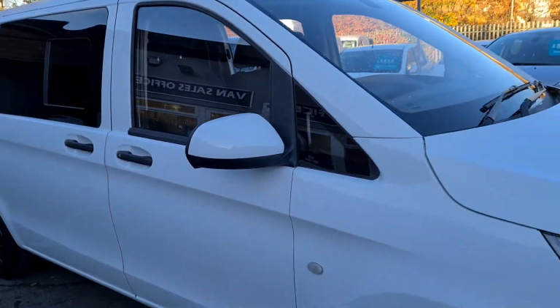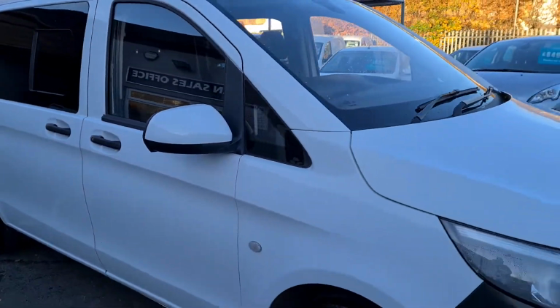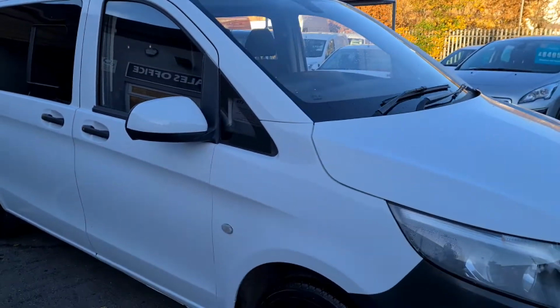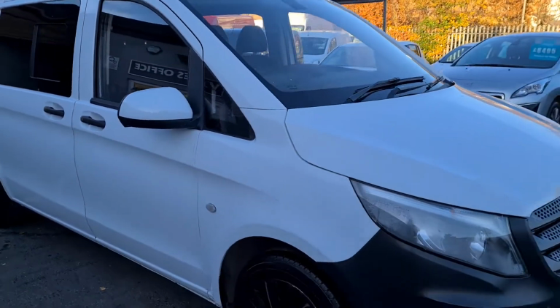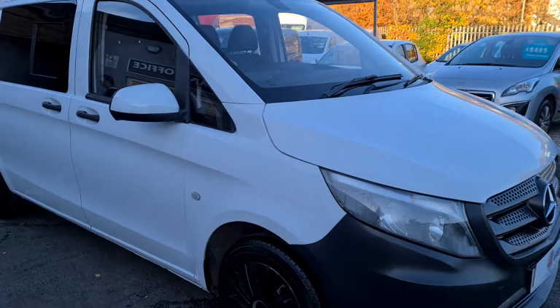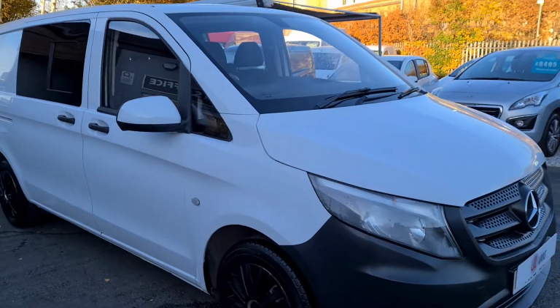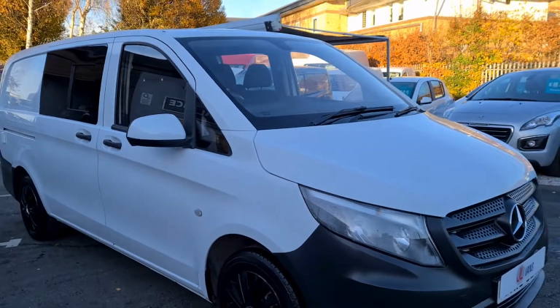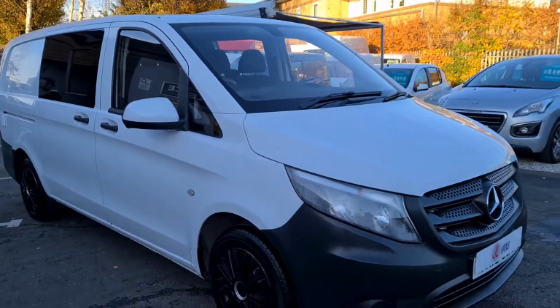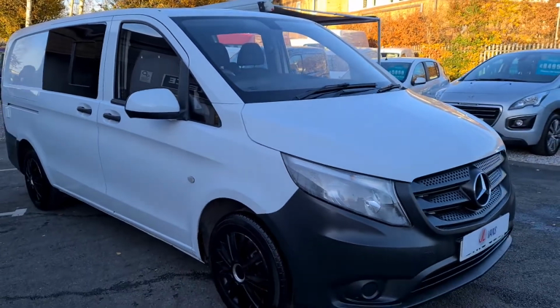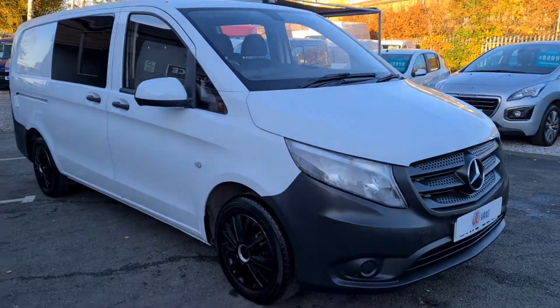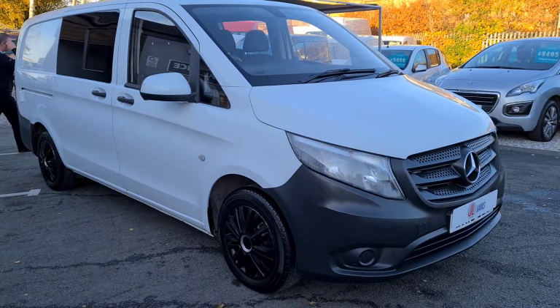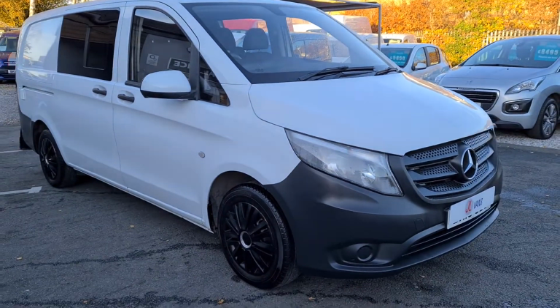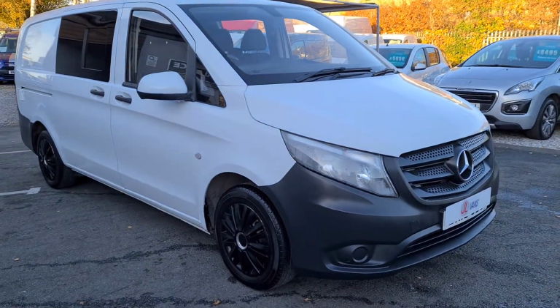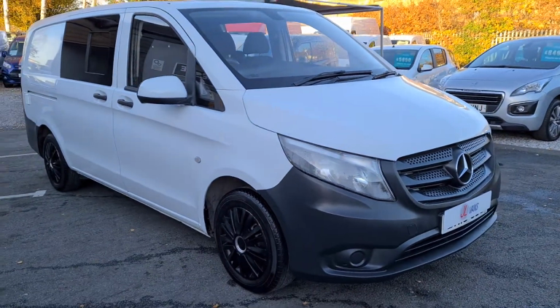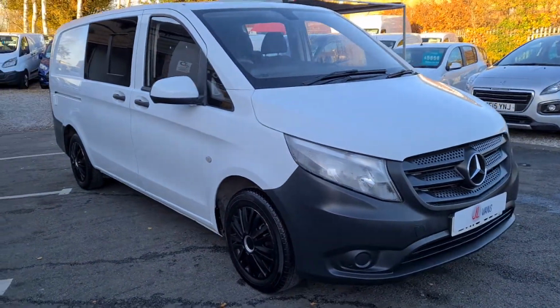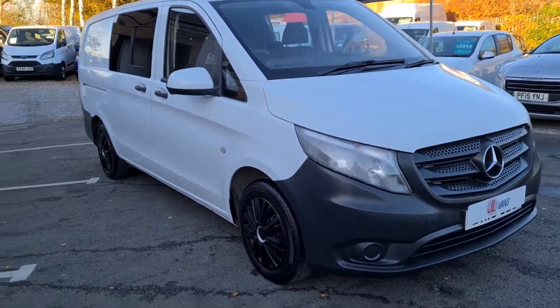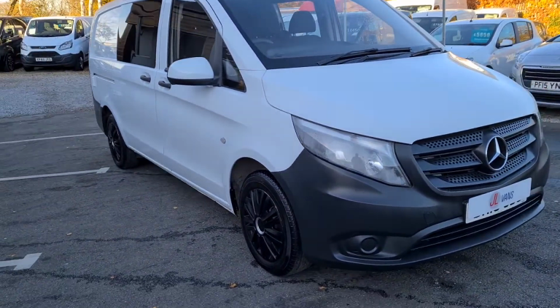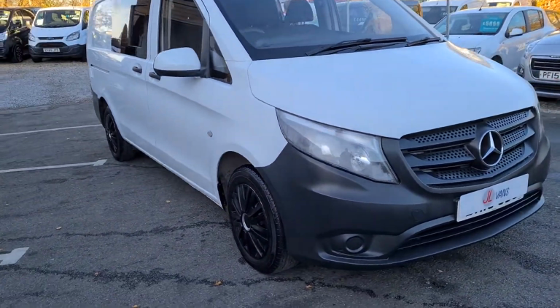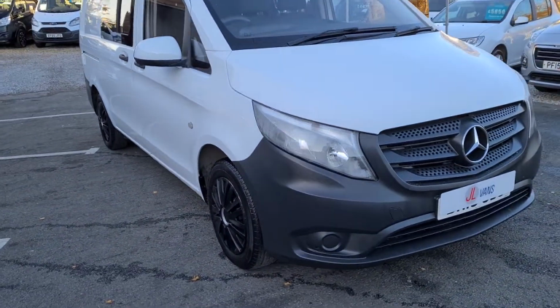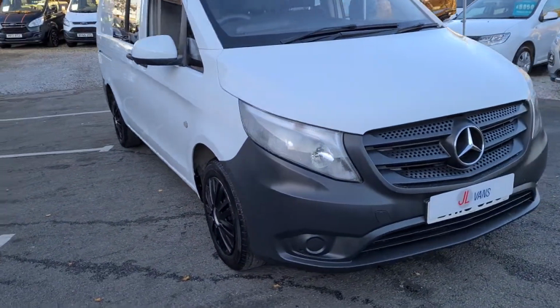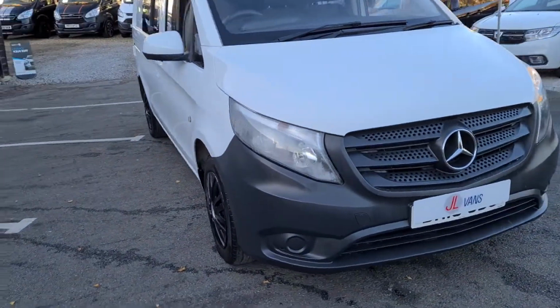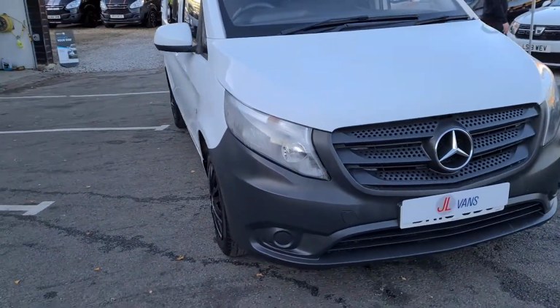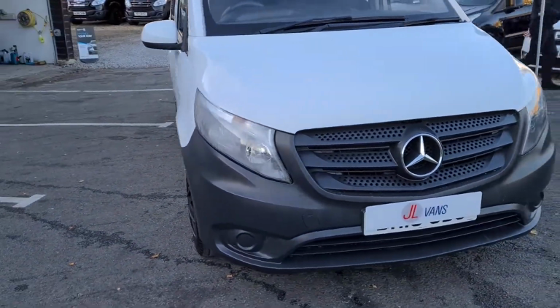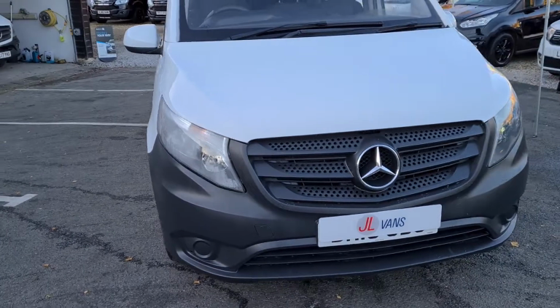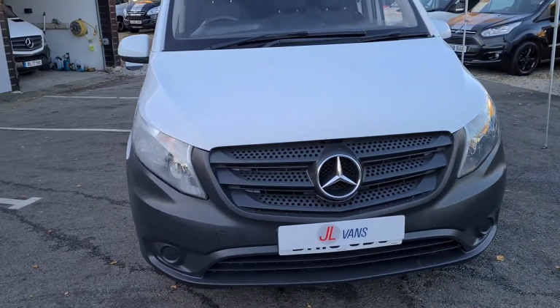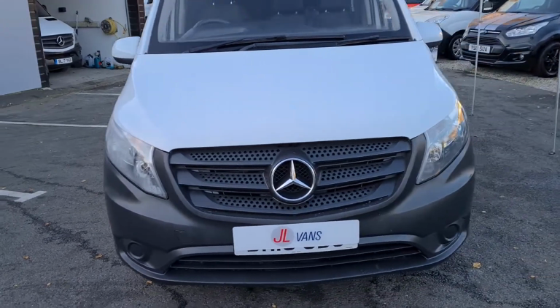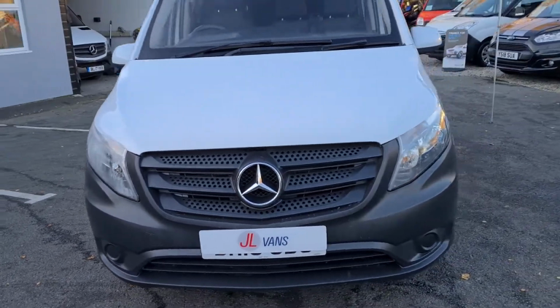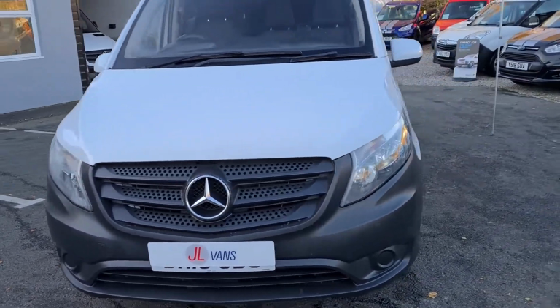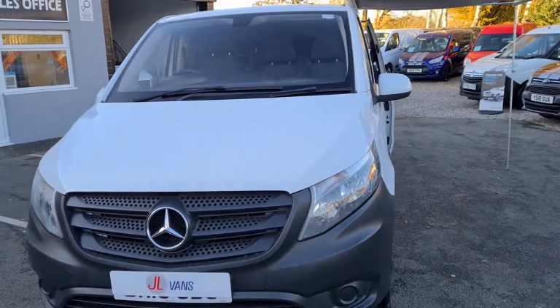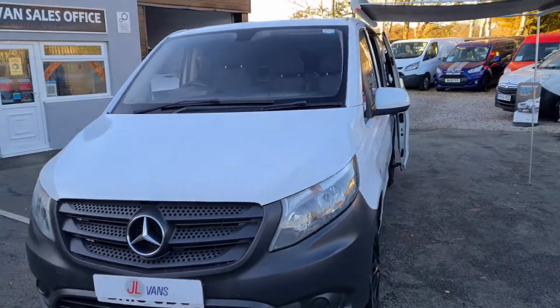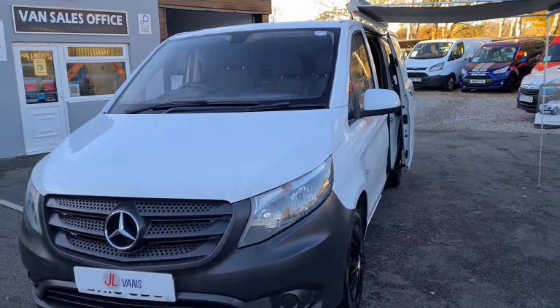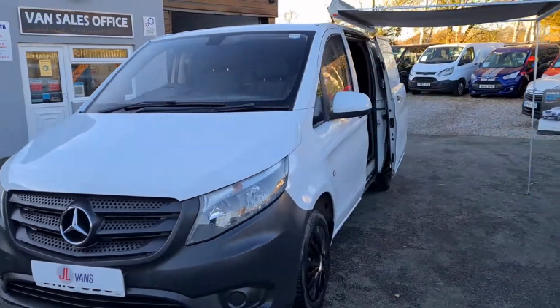This van is available to view in person as it is on the forecourt at the moment. If you'd like any more information about this particular vehicle or any other vehicle we currently have in stock, please get in touch.